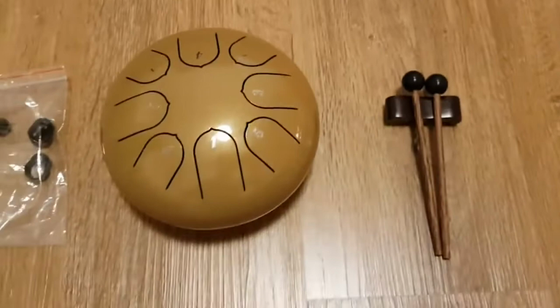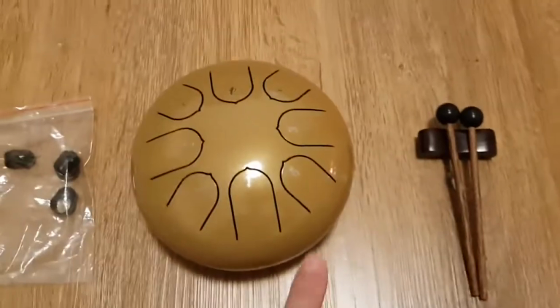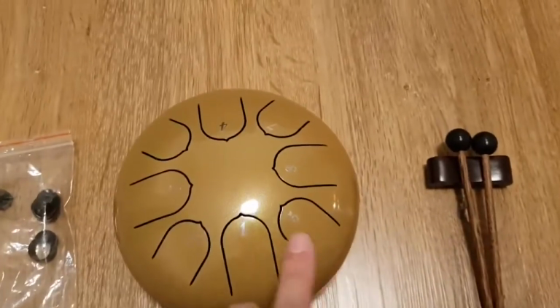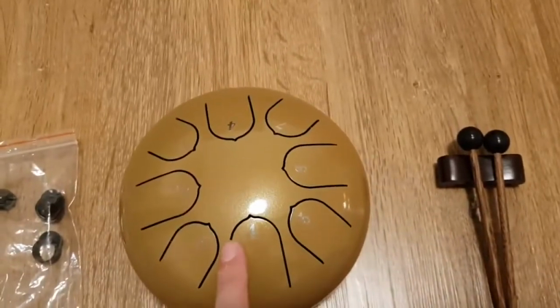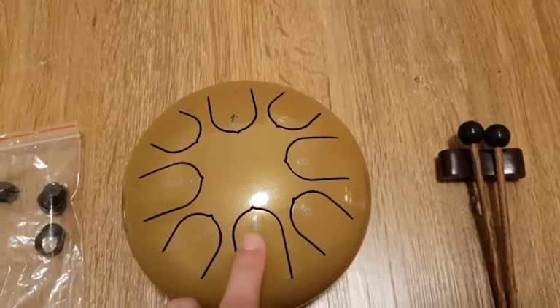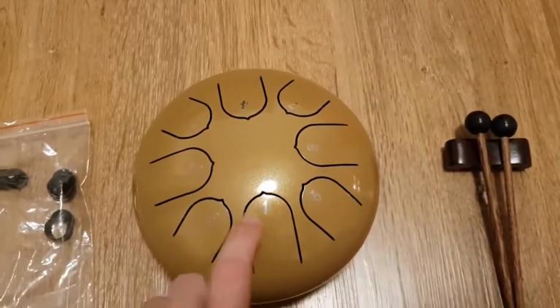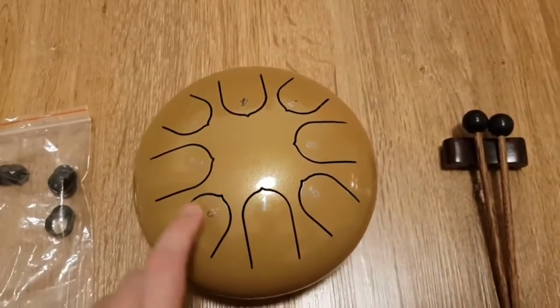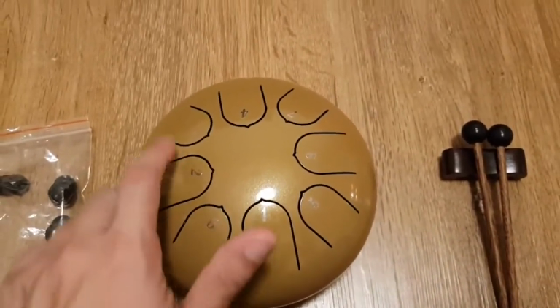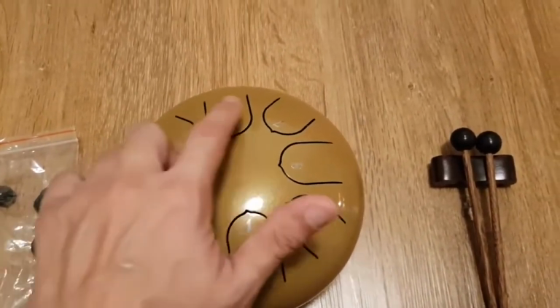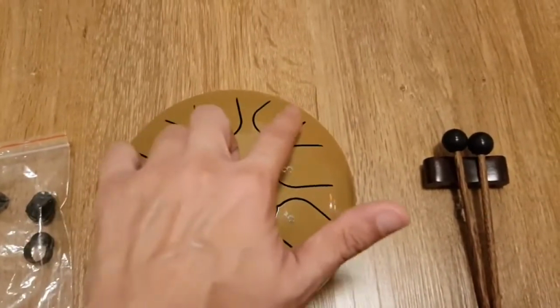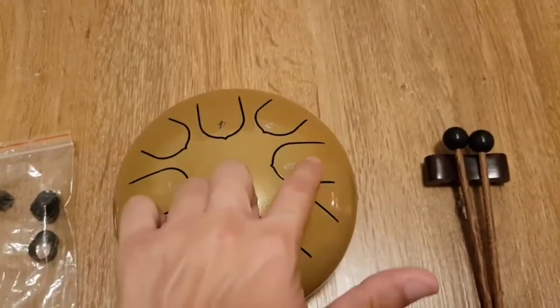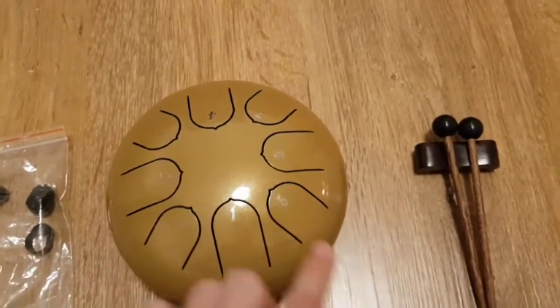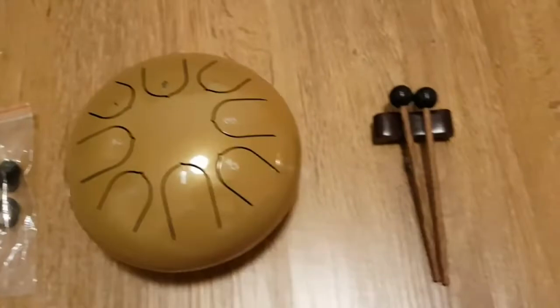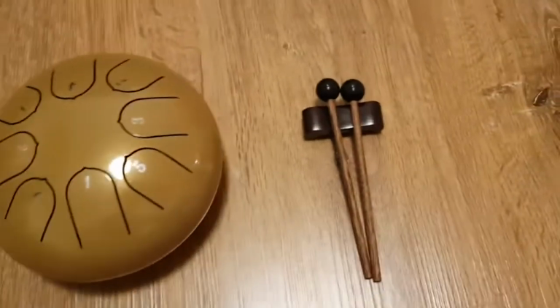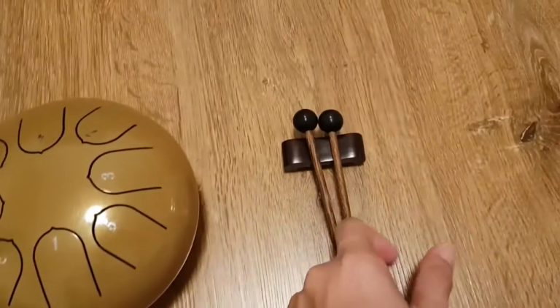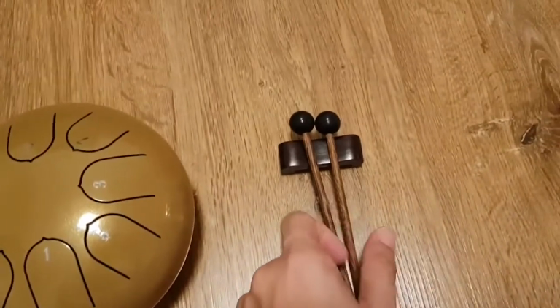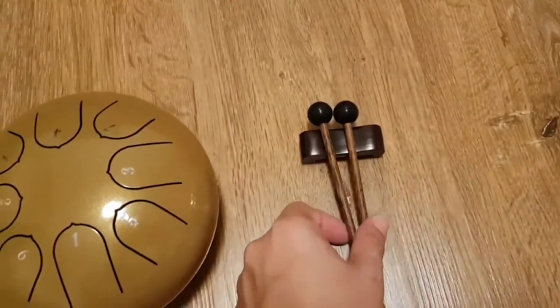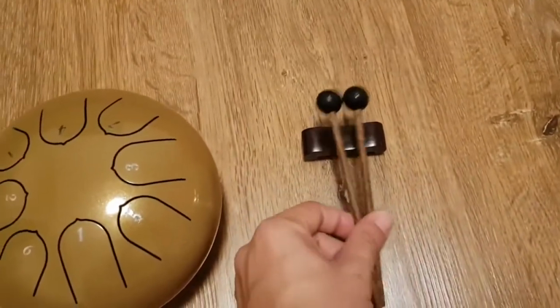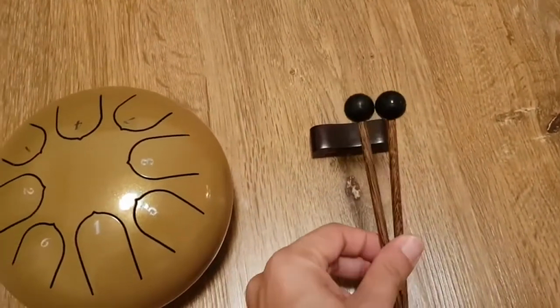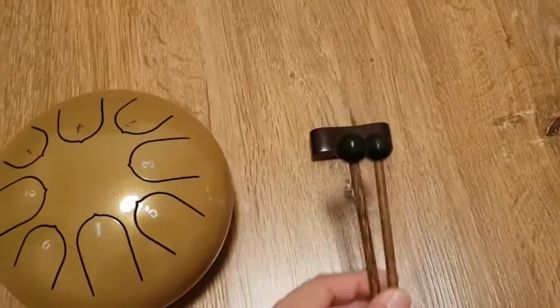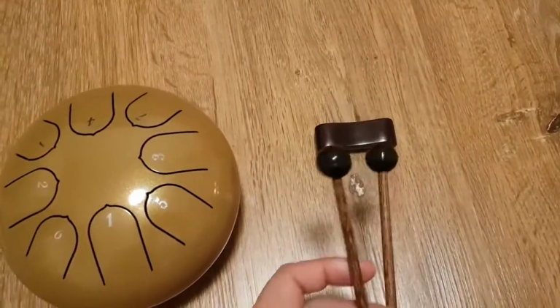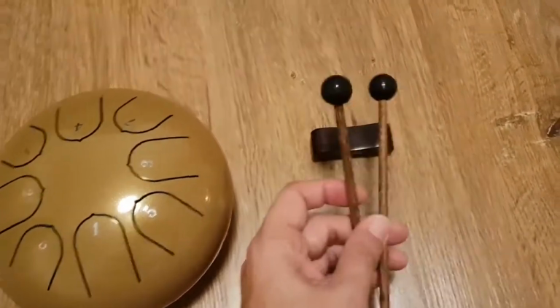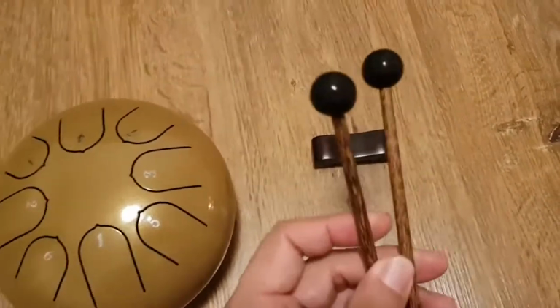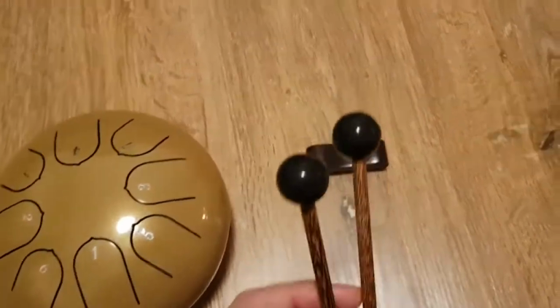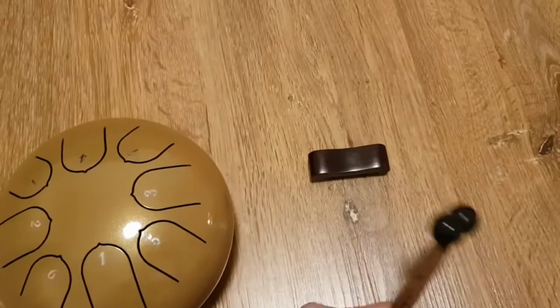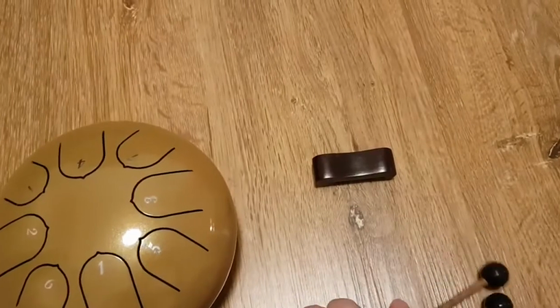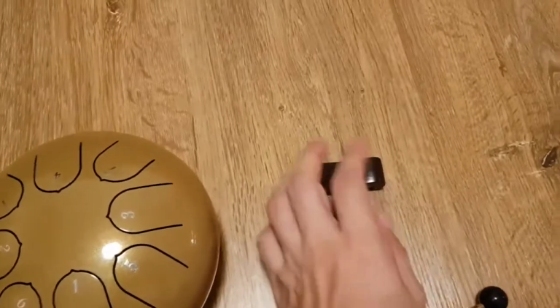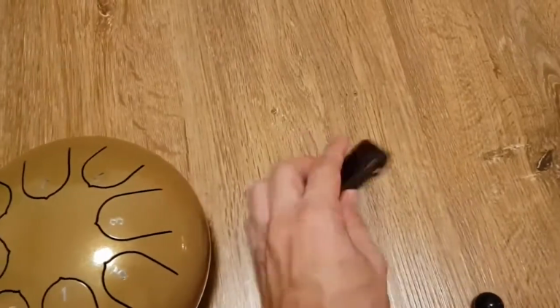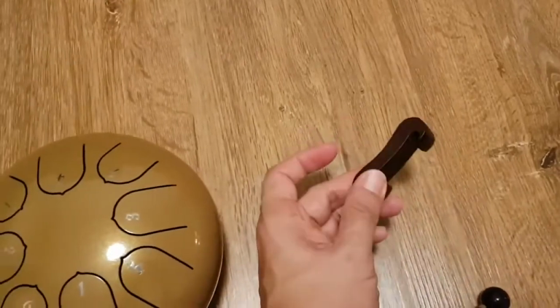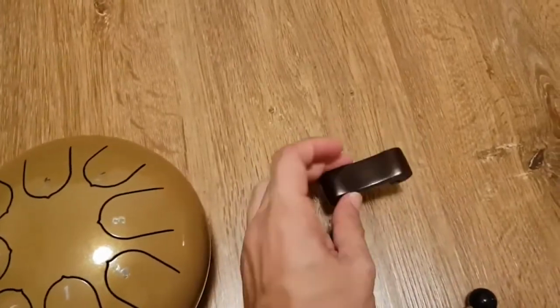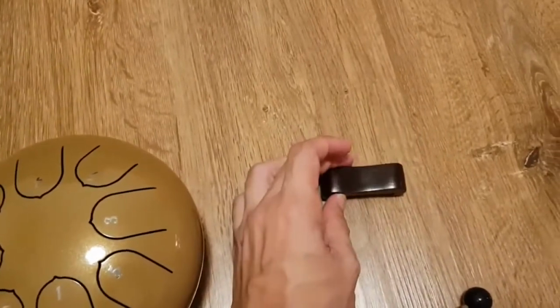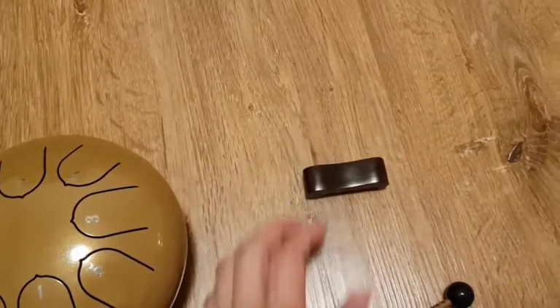It comes with a set of stickers already applied to the different tongues, and it comes with two sticks with rubber heads as well as one stick holding stand.